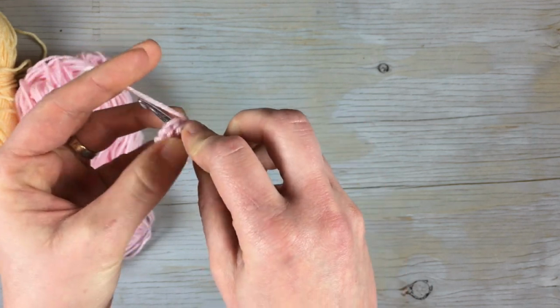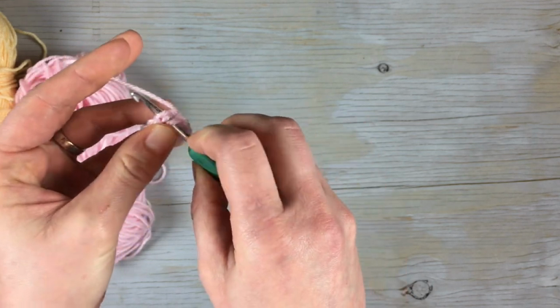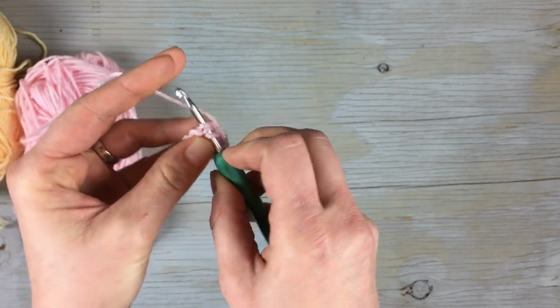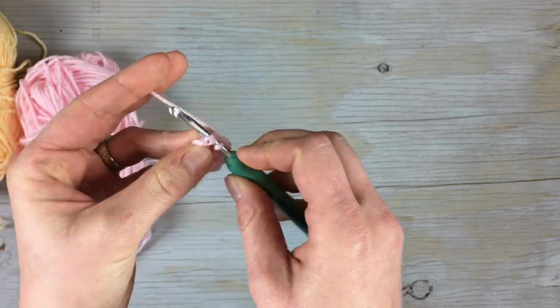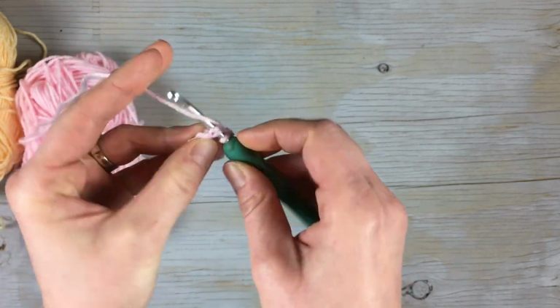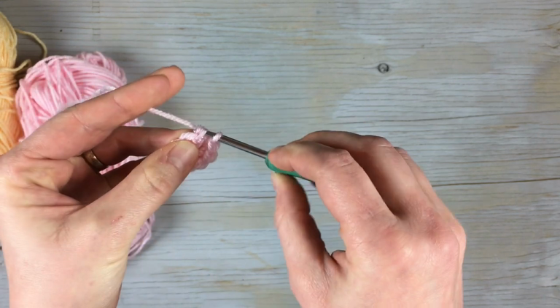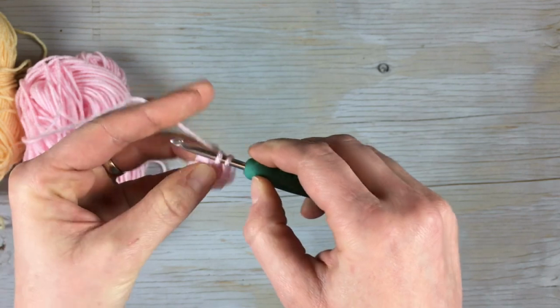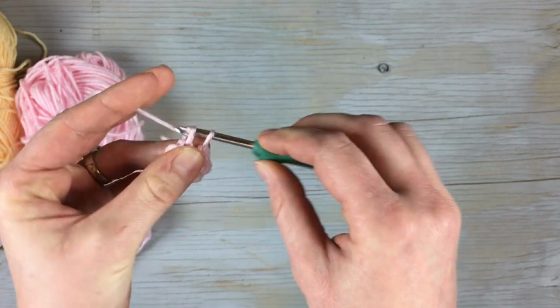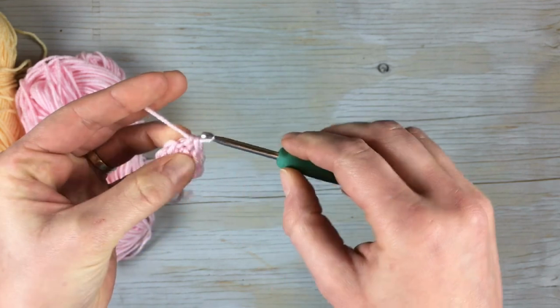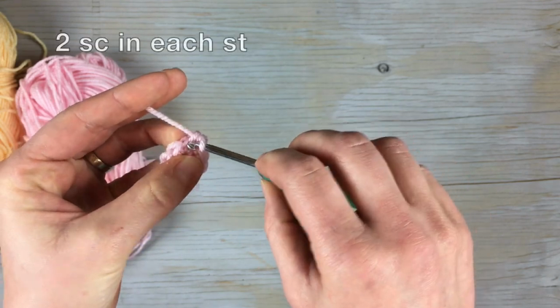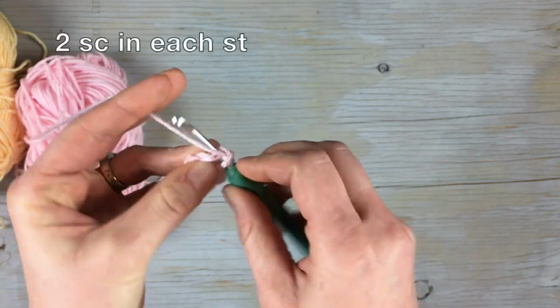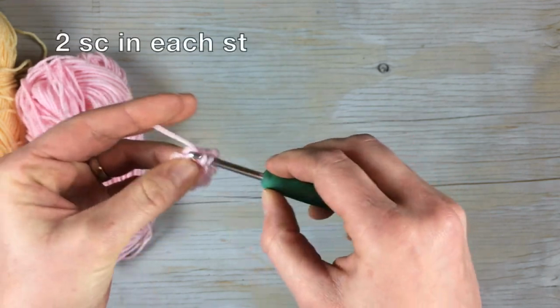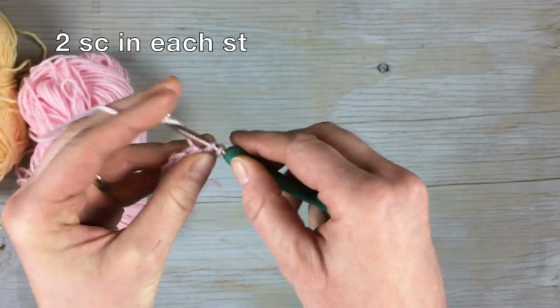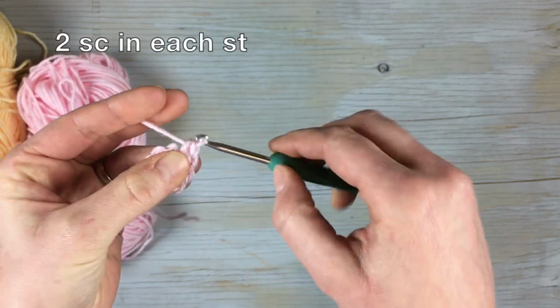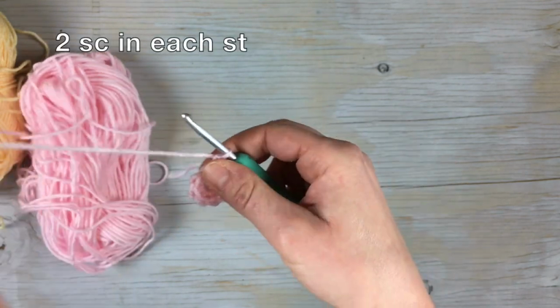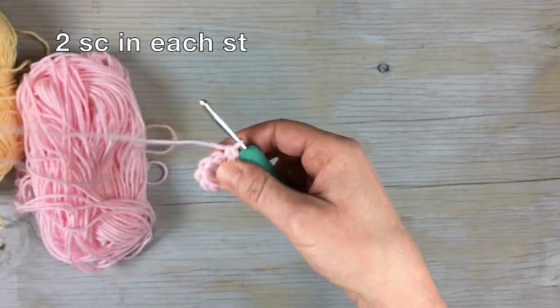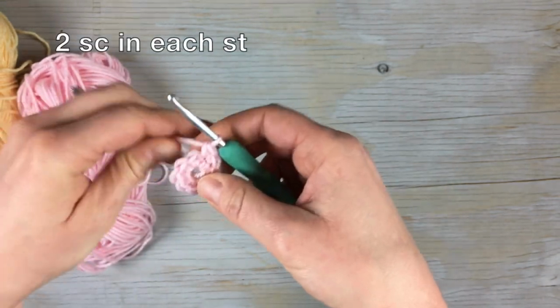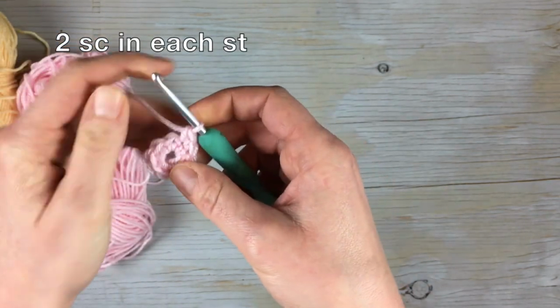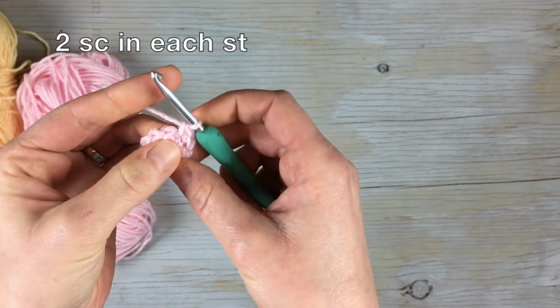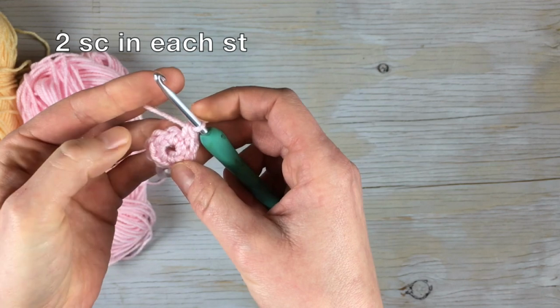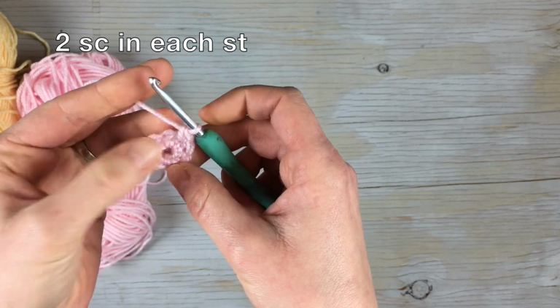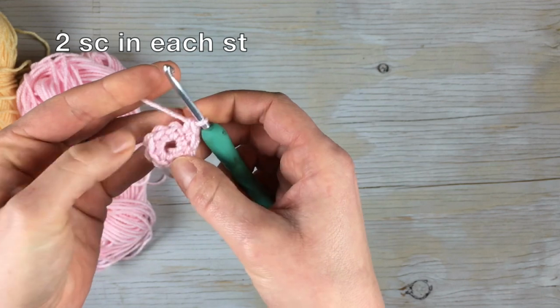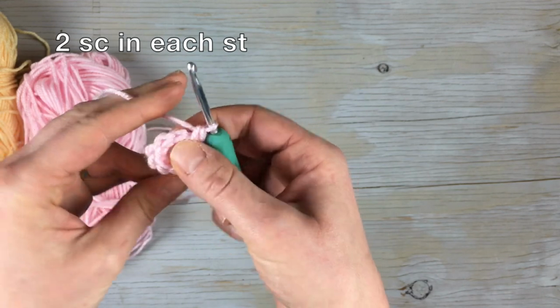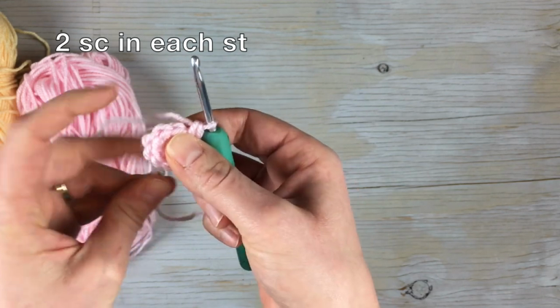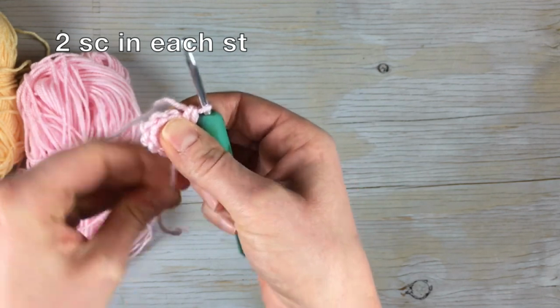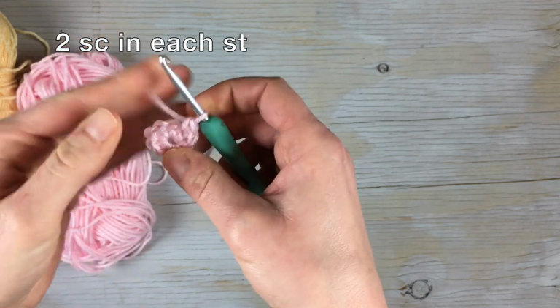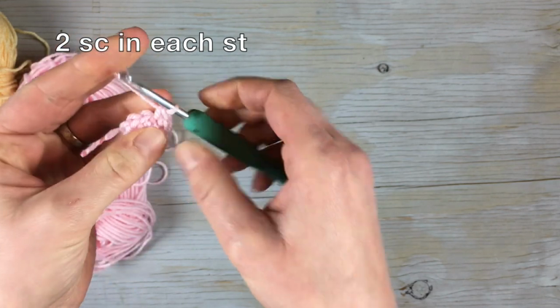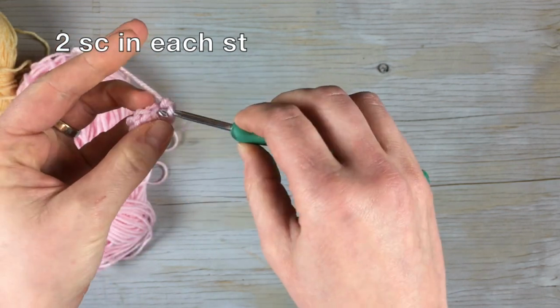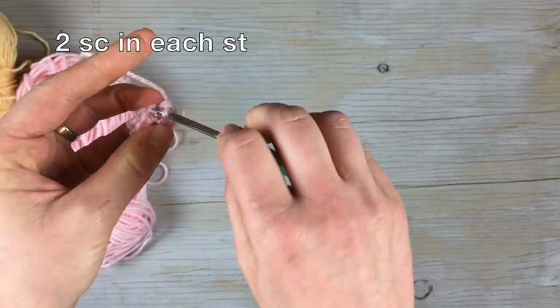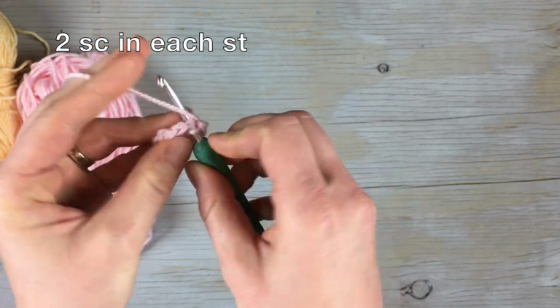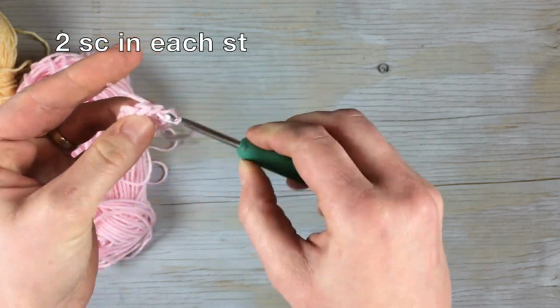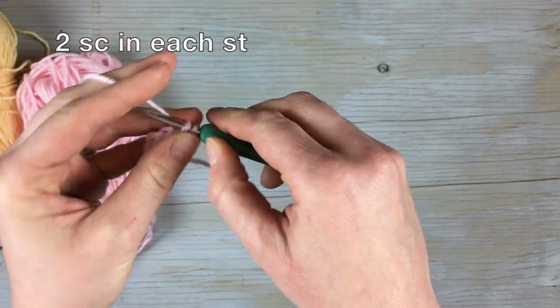Start on the first single crochet and work two into that stitch. You're gonna work two into each of the eight stitches all around, so that will bring your total to 16 stitches.